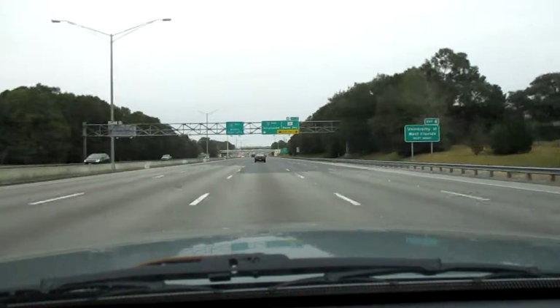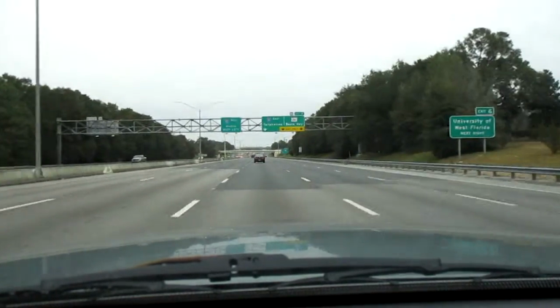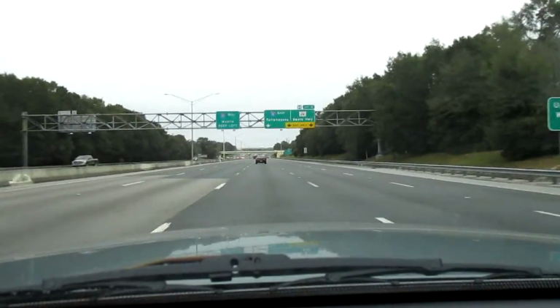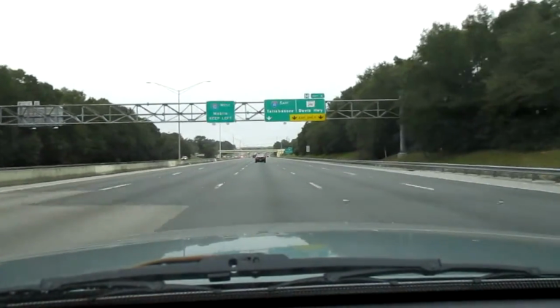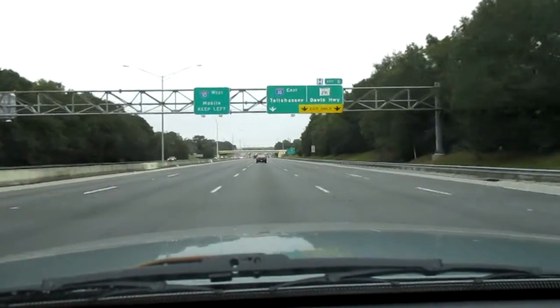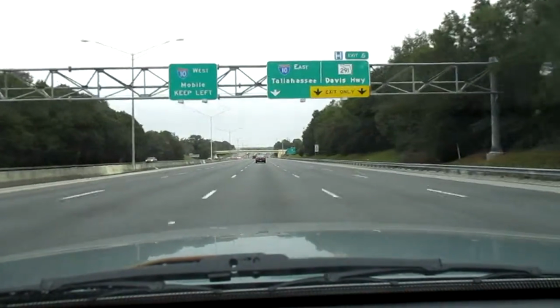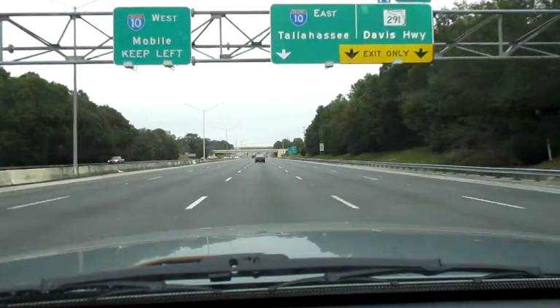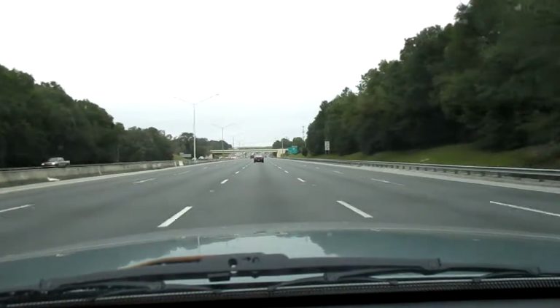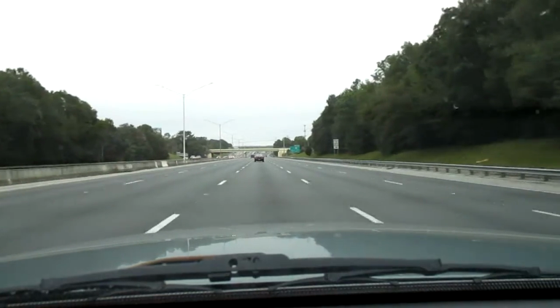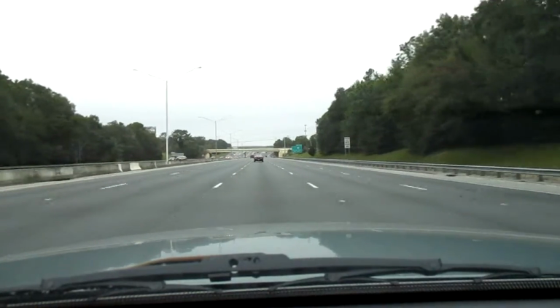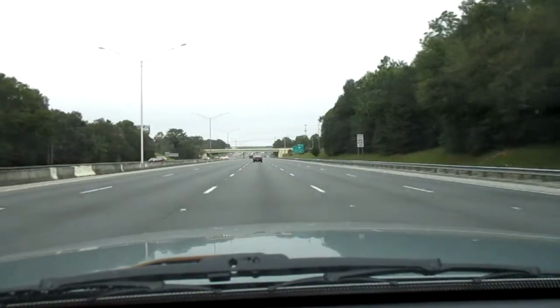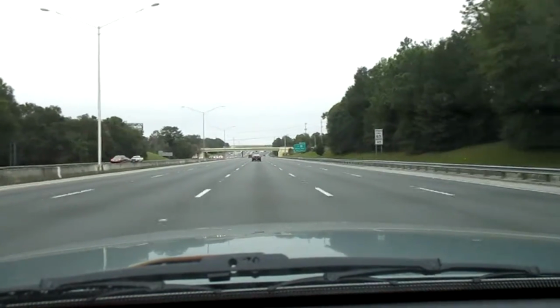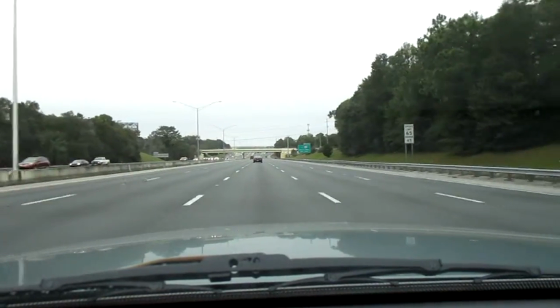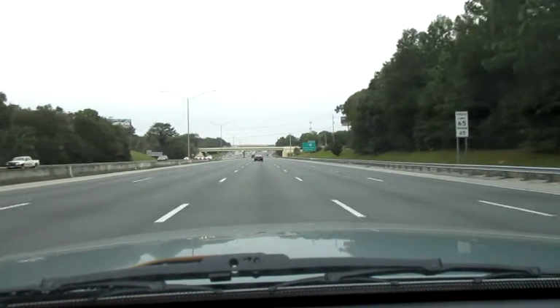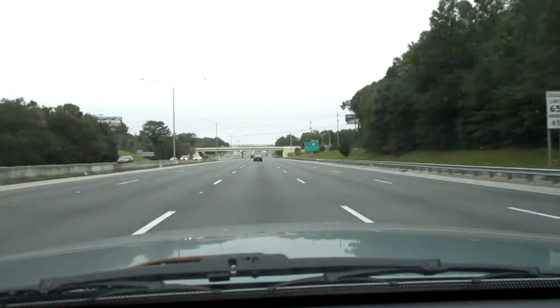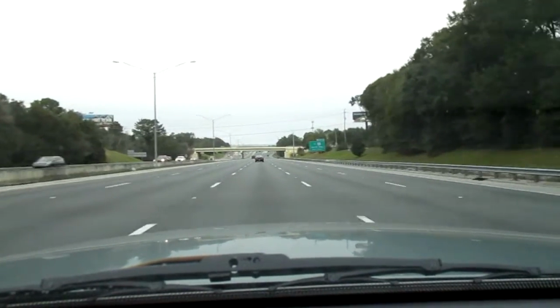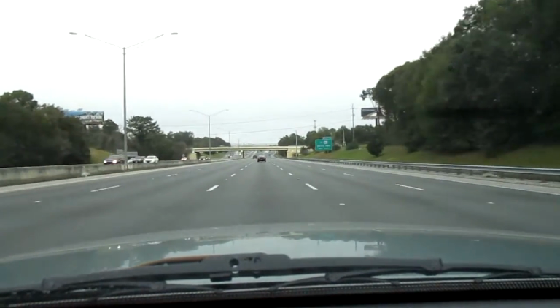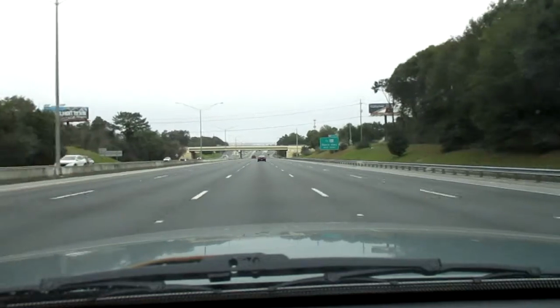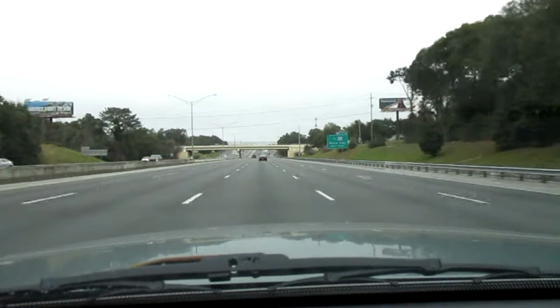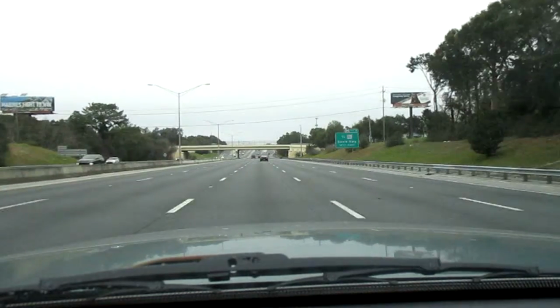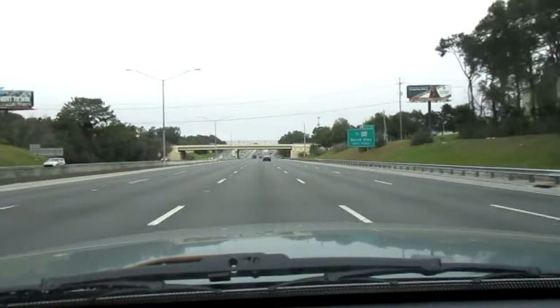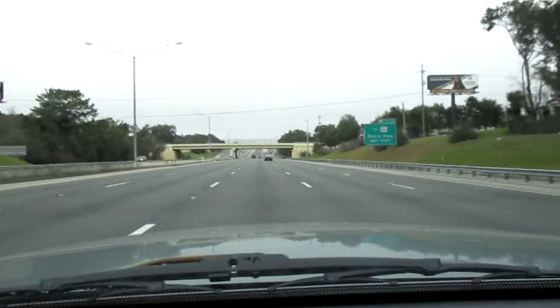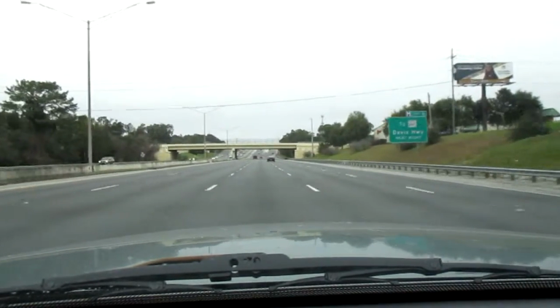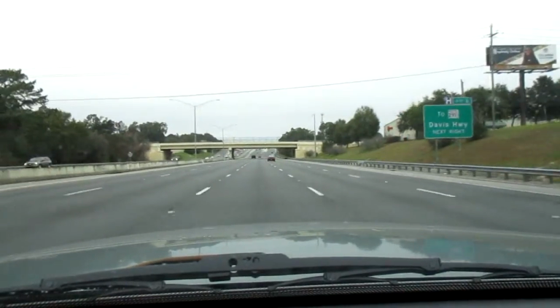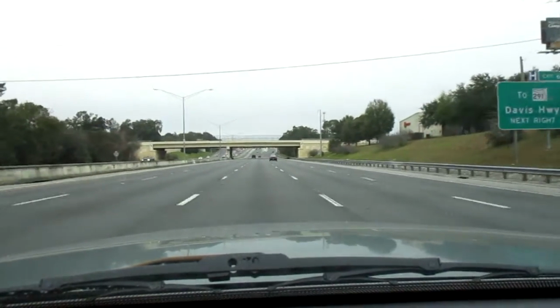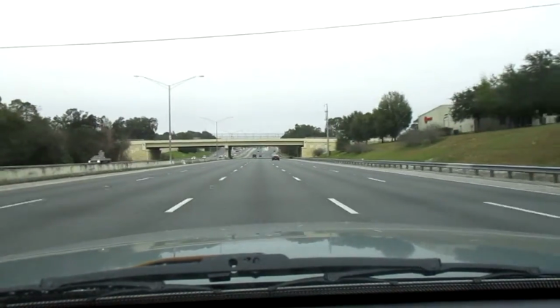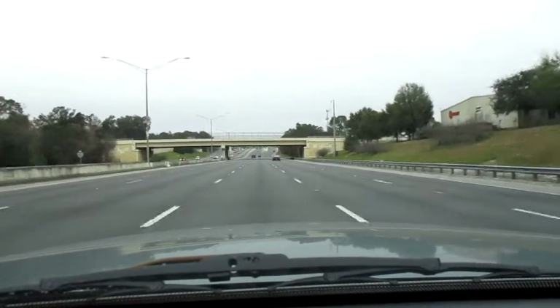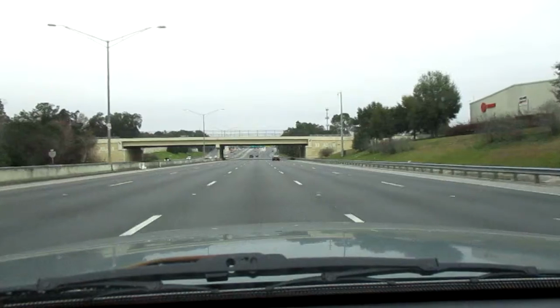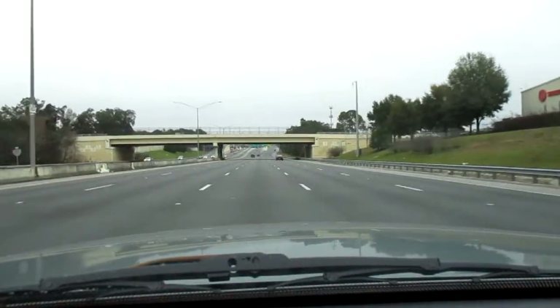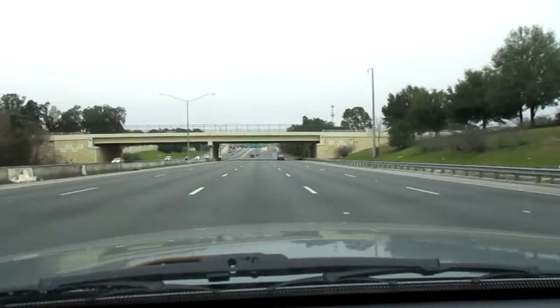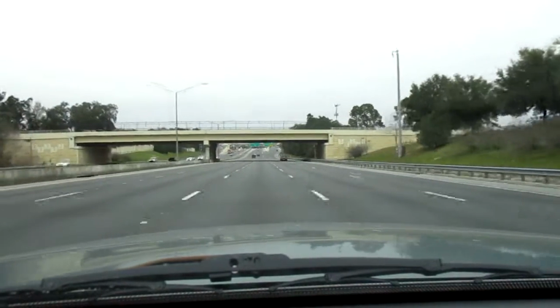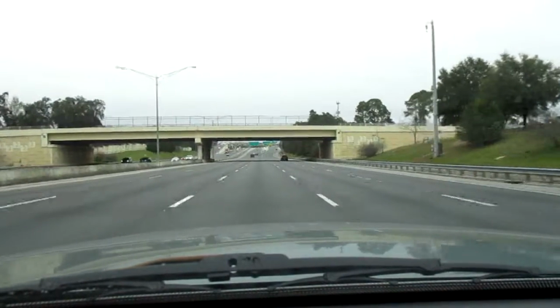I'm using cruise control to stabilize my speed at 65 miles per hour. Look what it looks like — it doesn't feel quite fast at all.